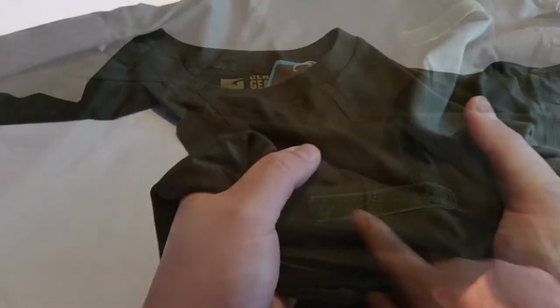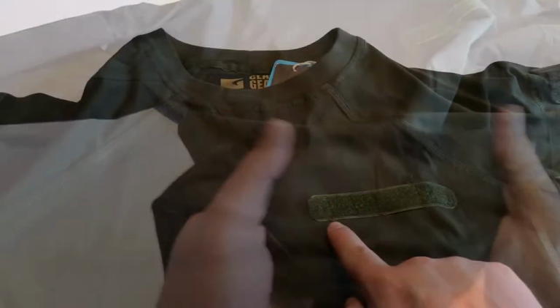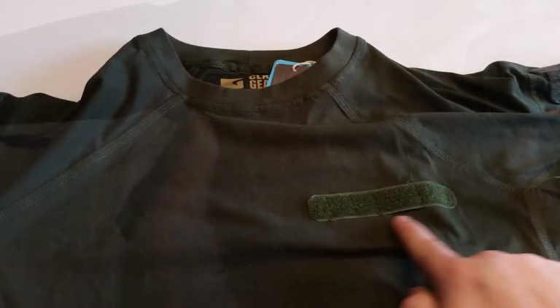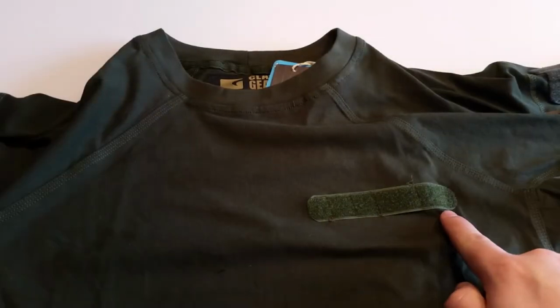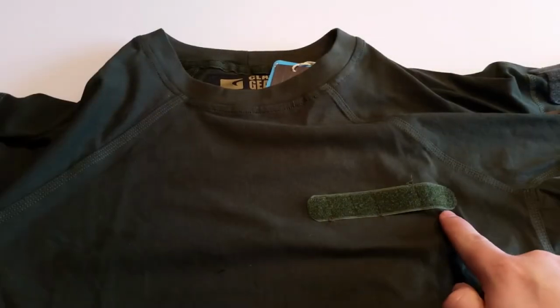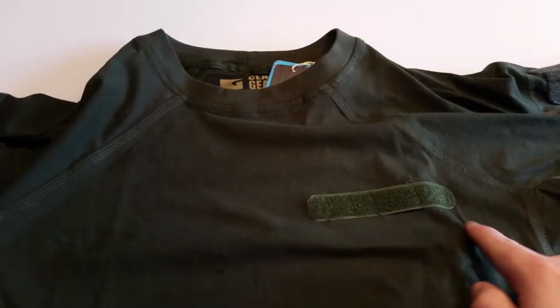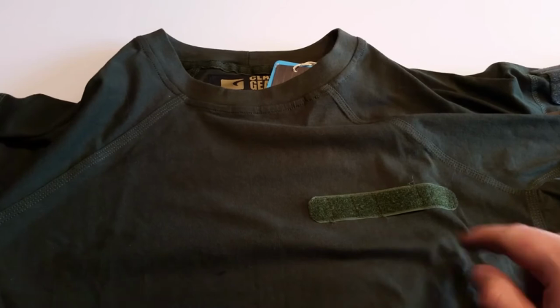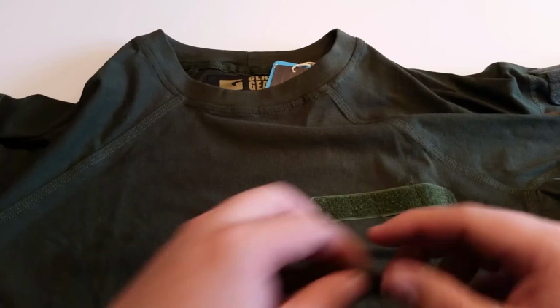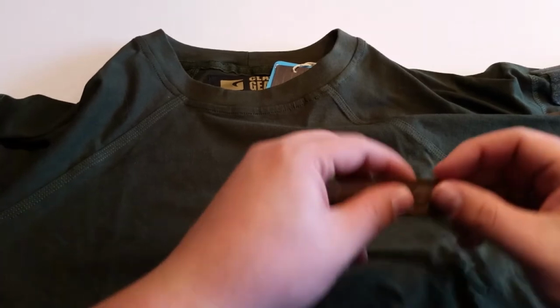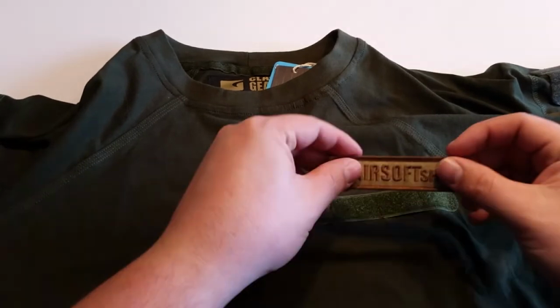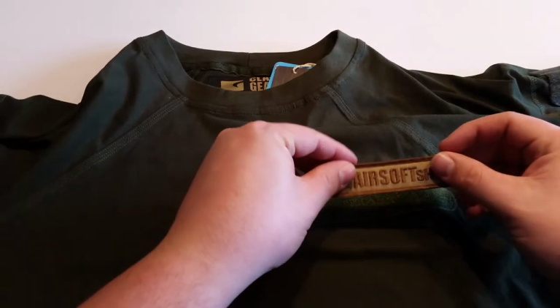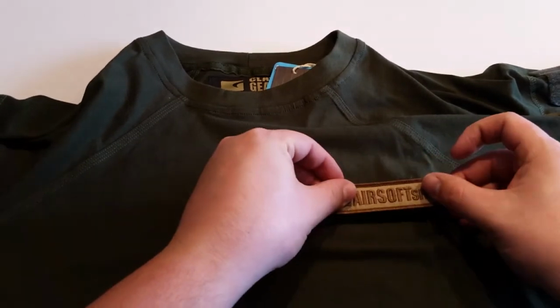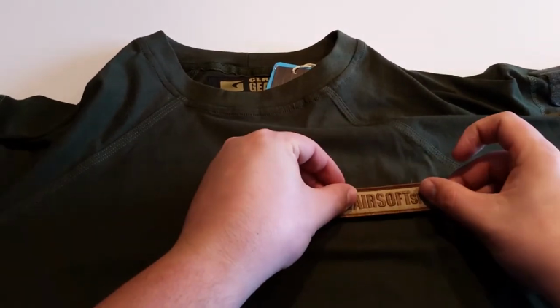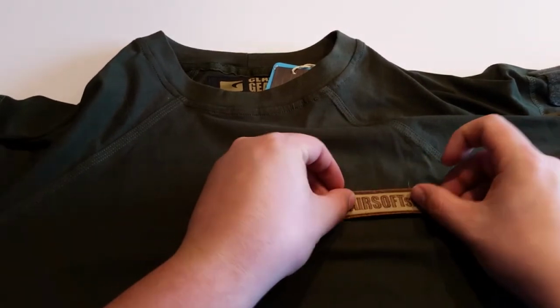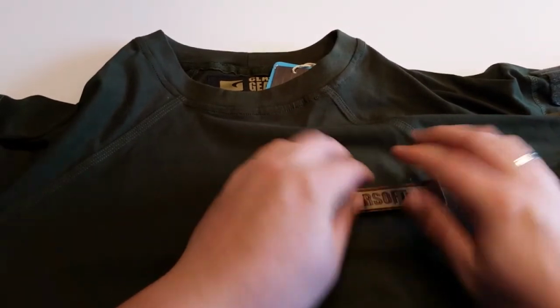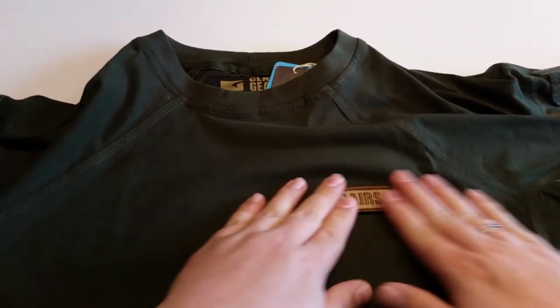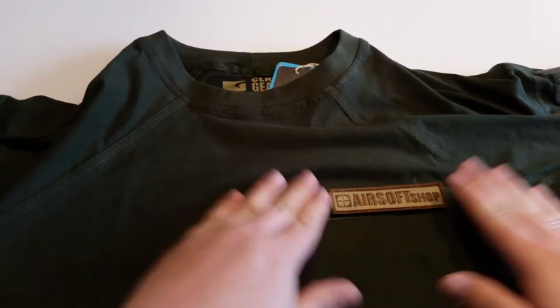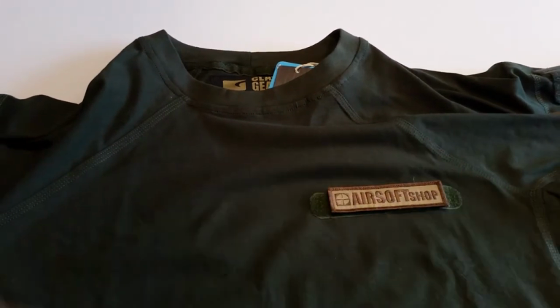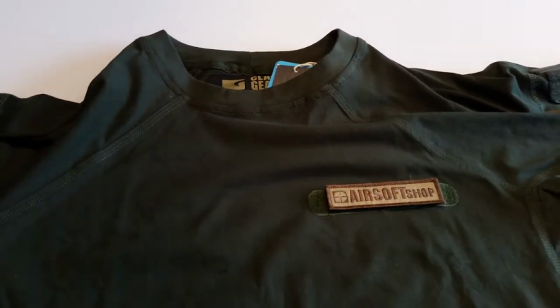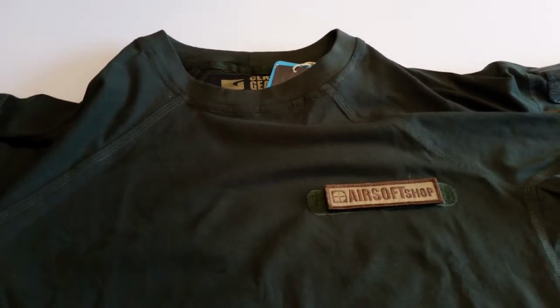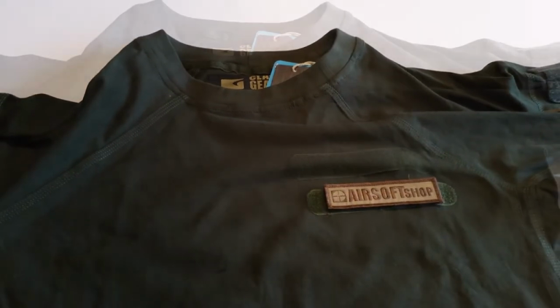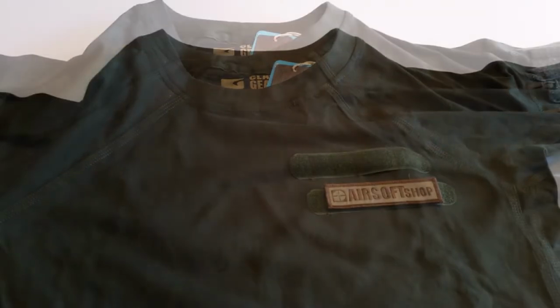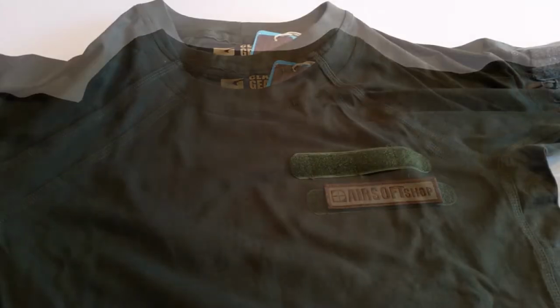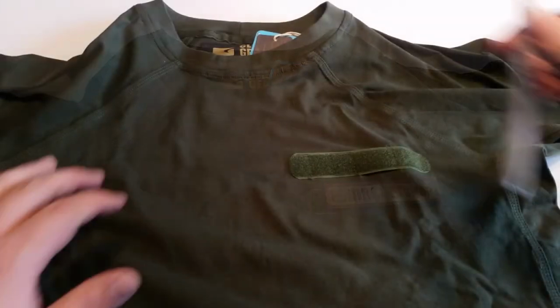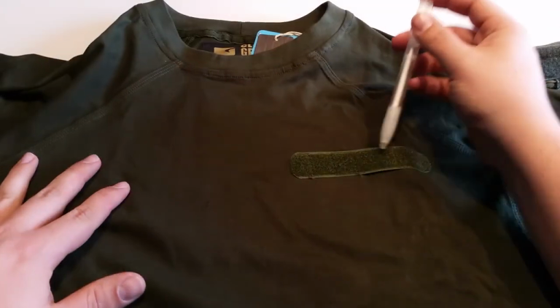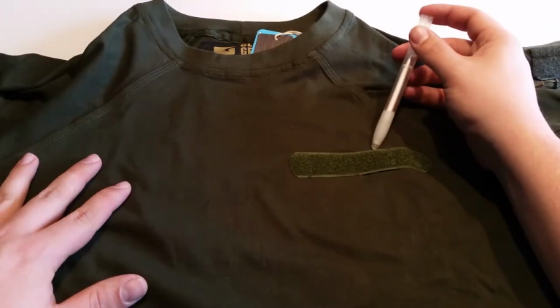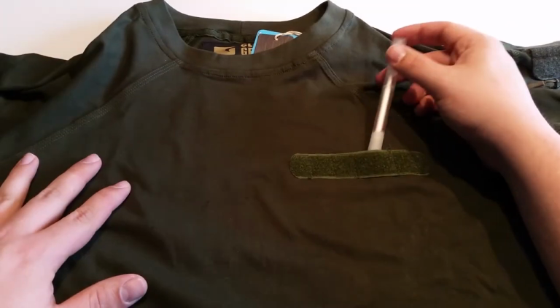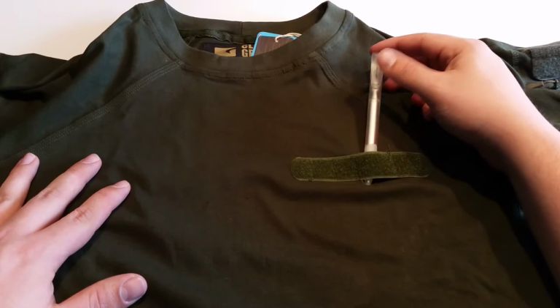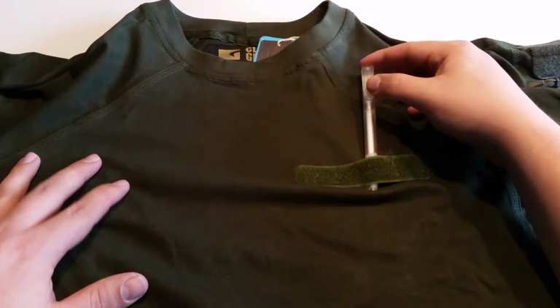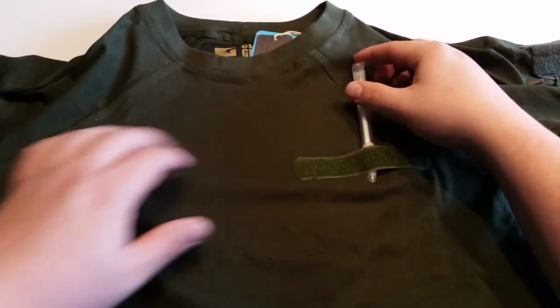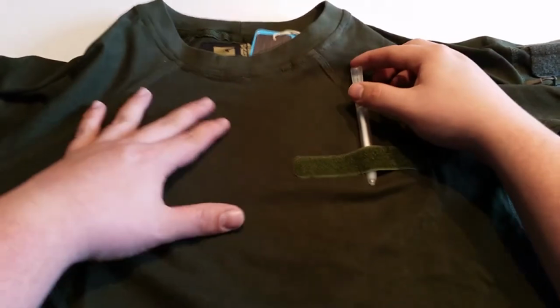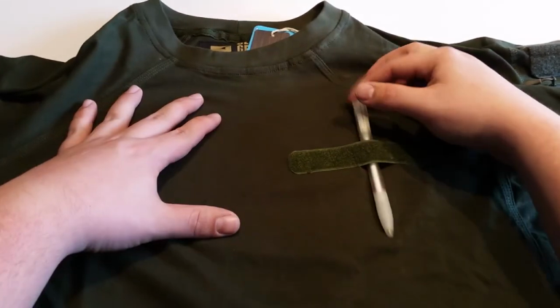On the left chest area is a small velcro strip where you can add small patches like a name tag. It also has an opening where you can attach a pen, for example.